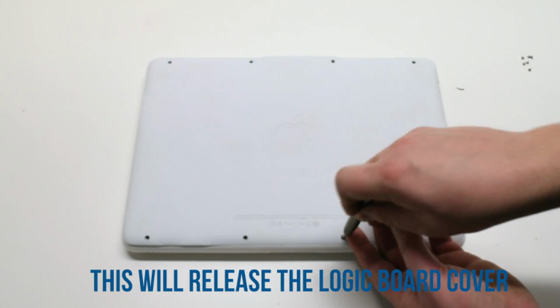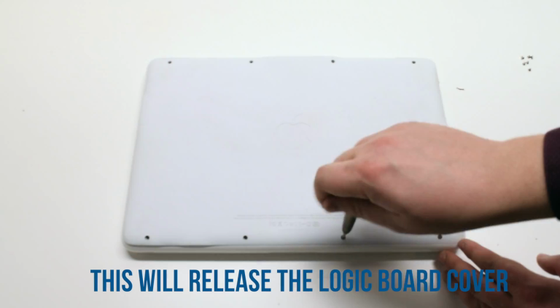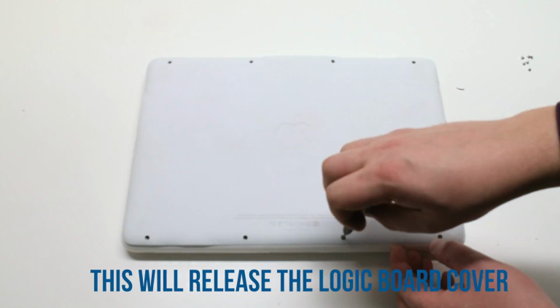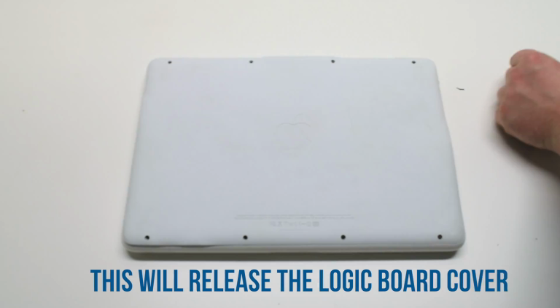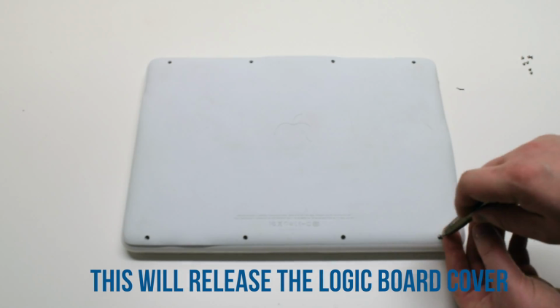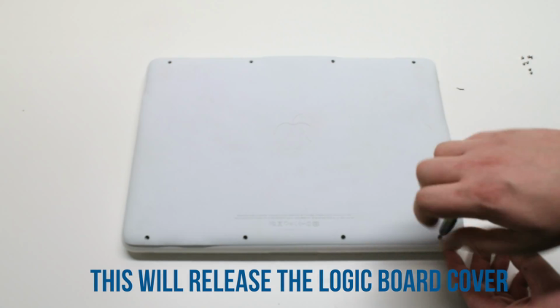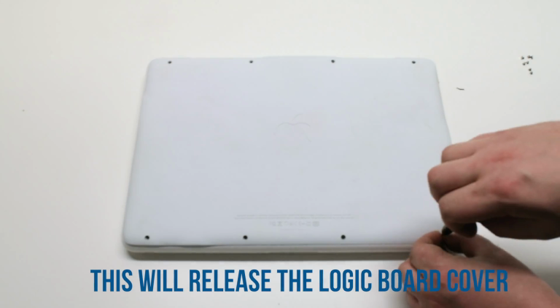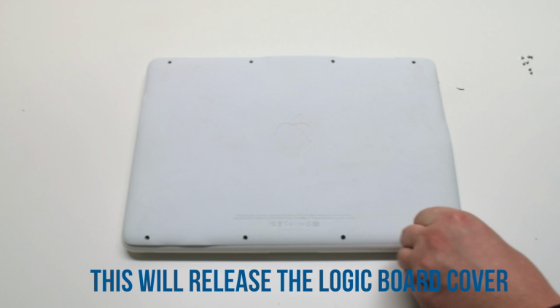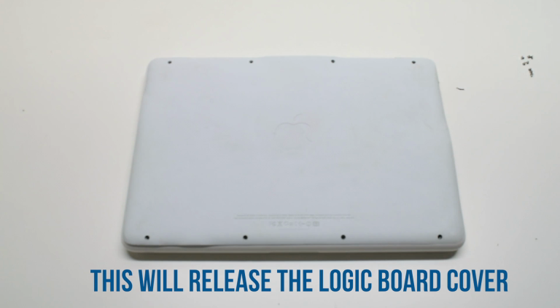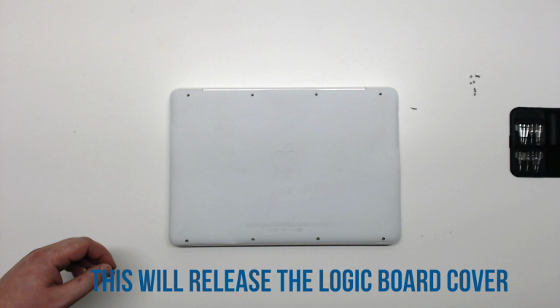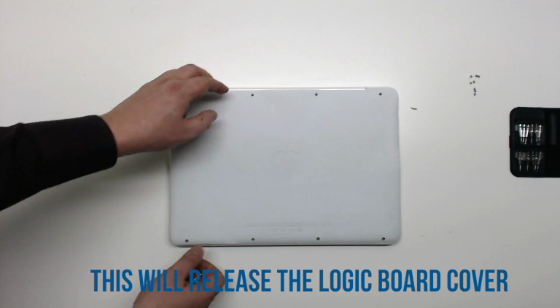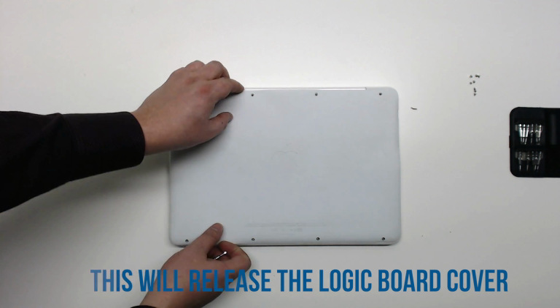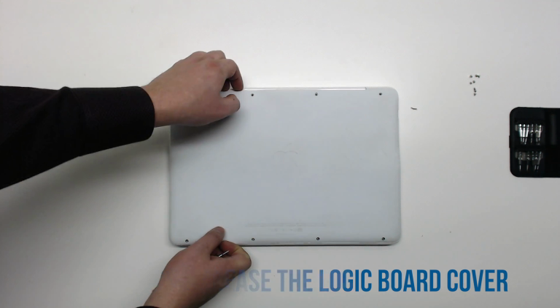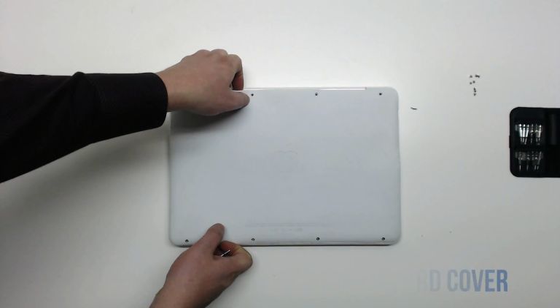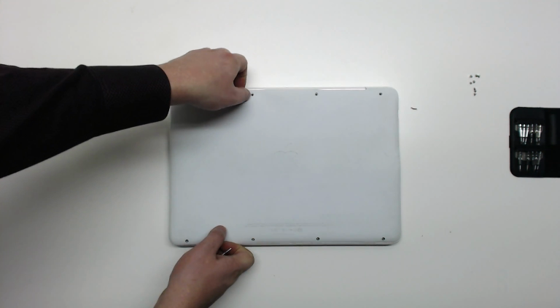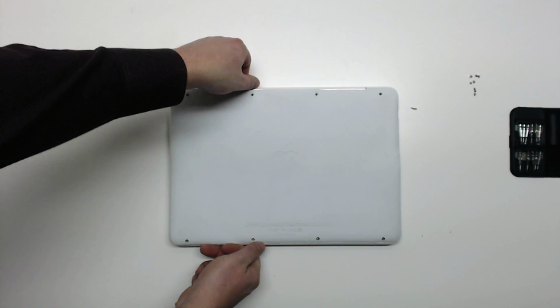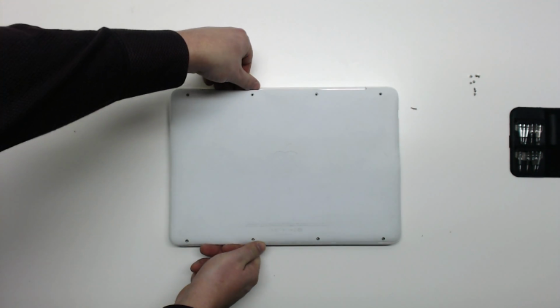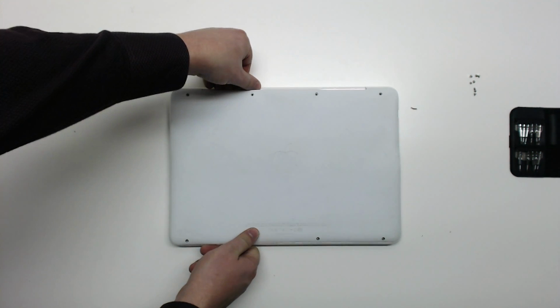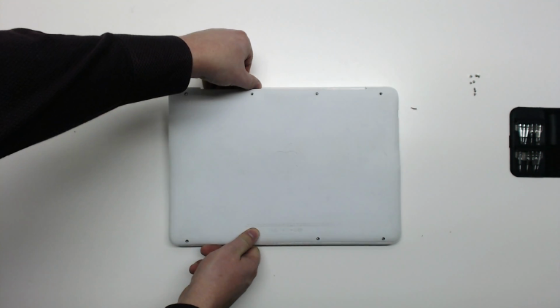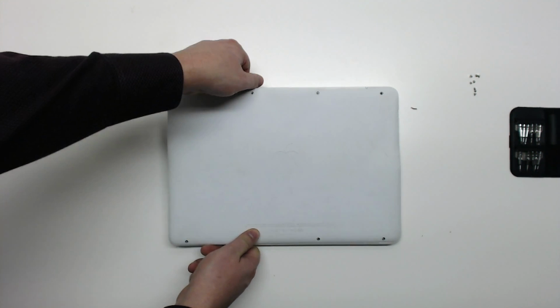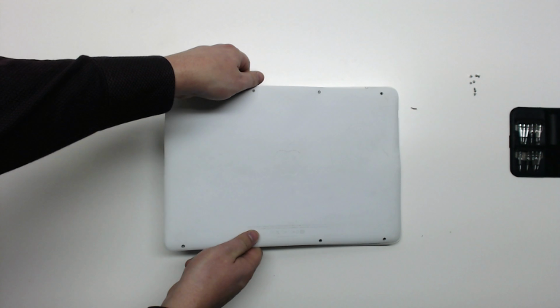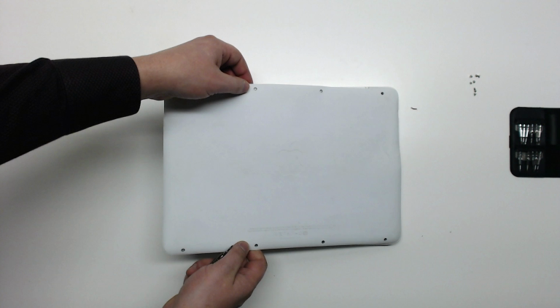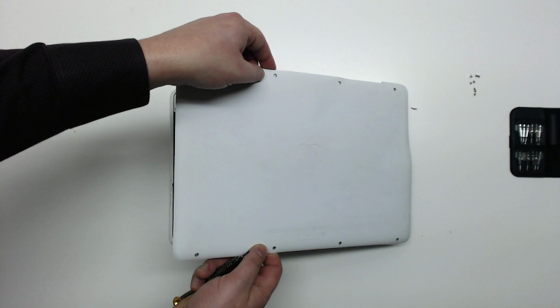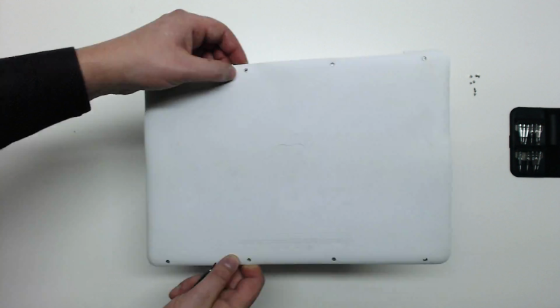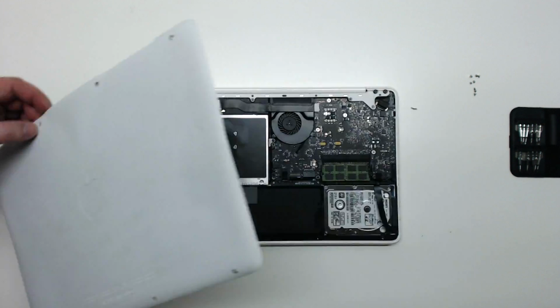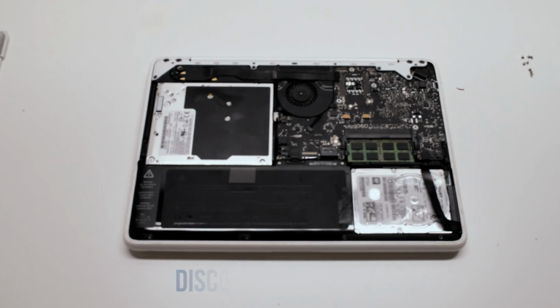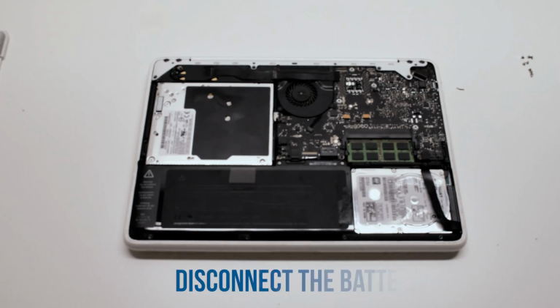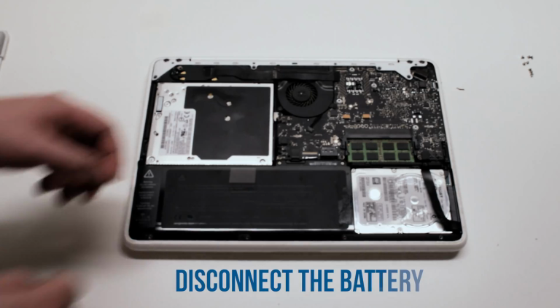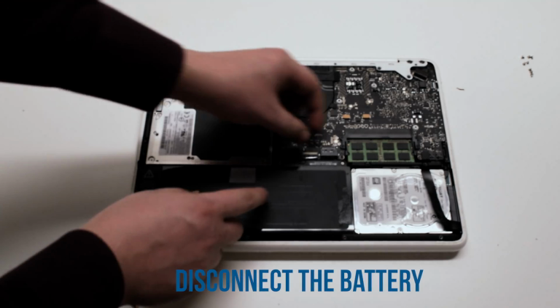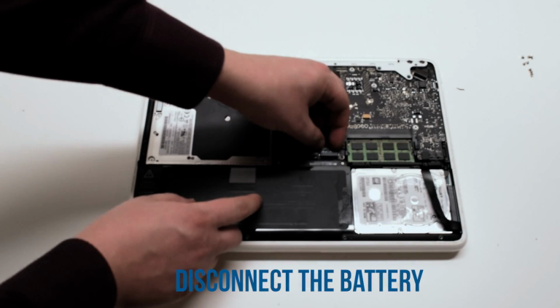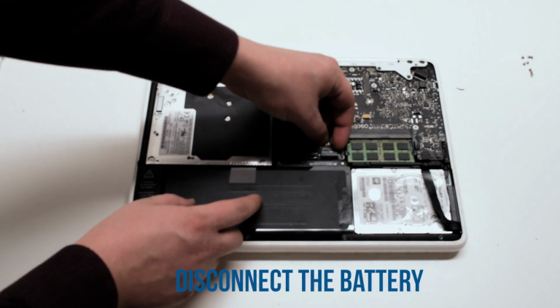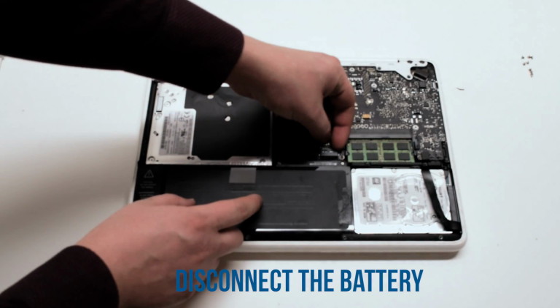Once the eight screws are out of the way, gently lift up the cover and move it out of the way. Disconnect the battery first.